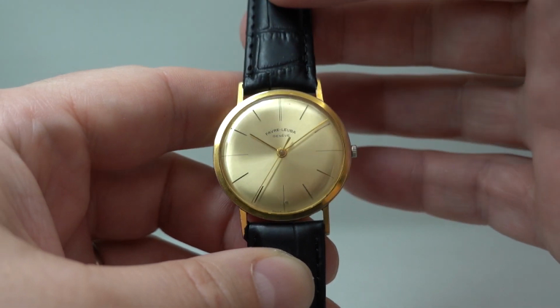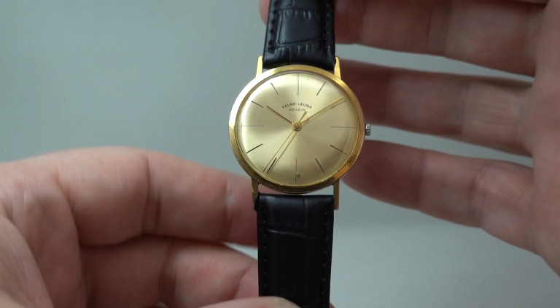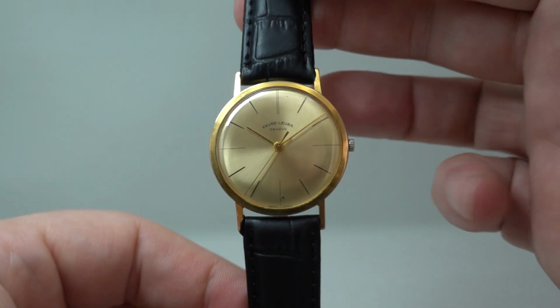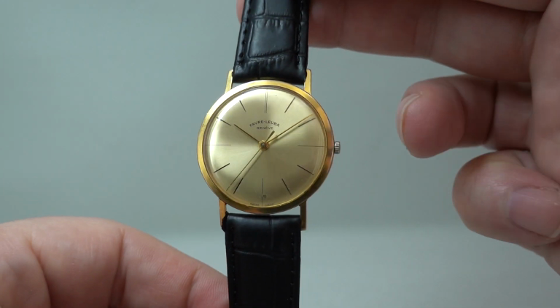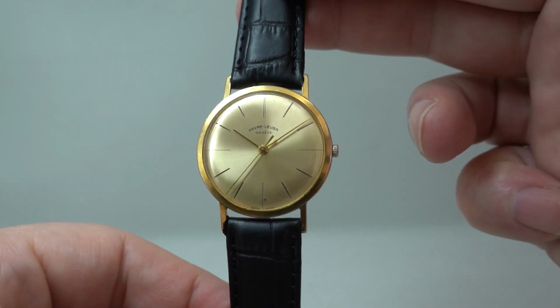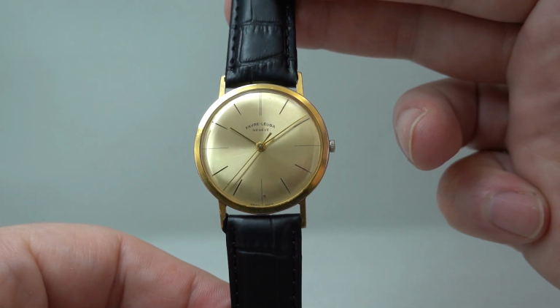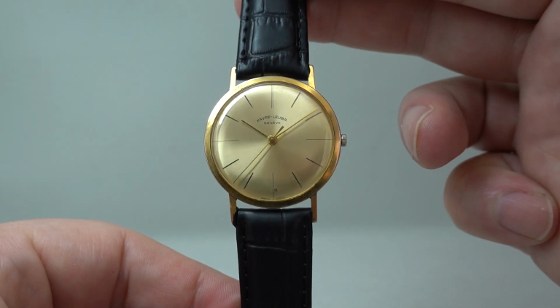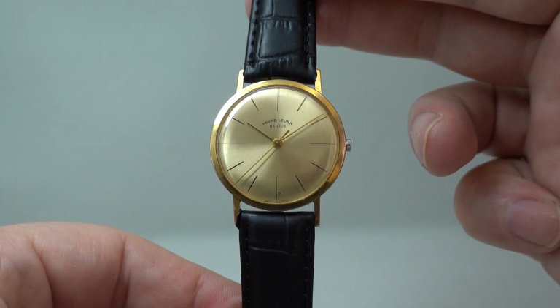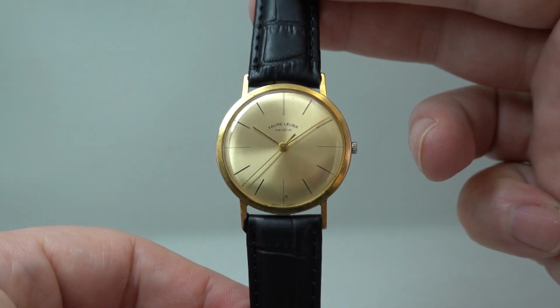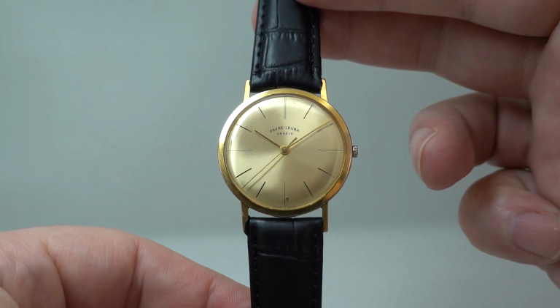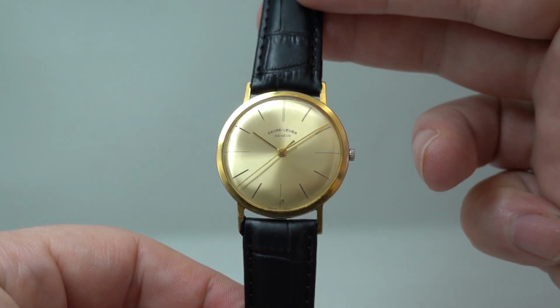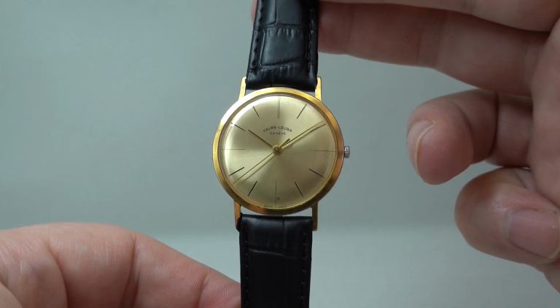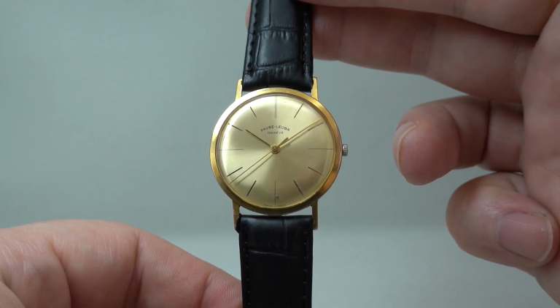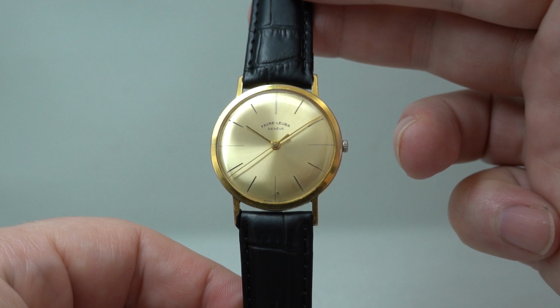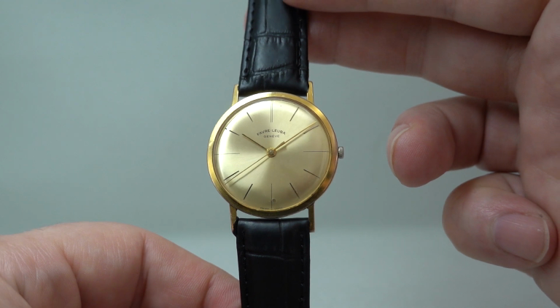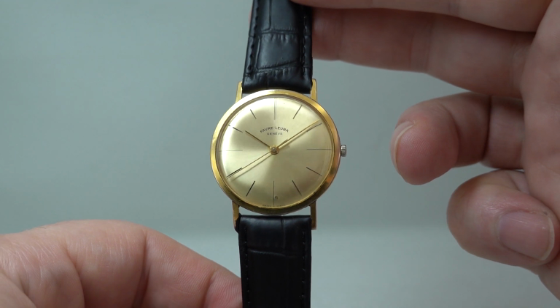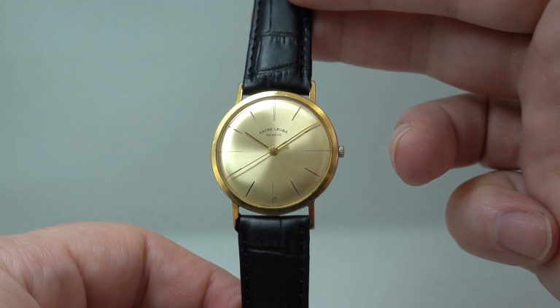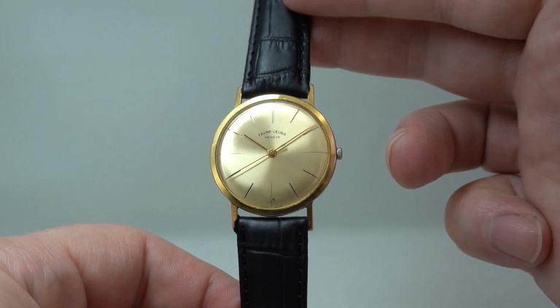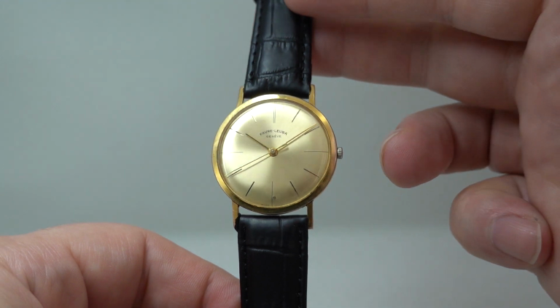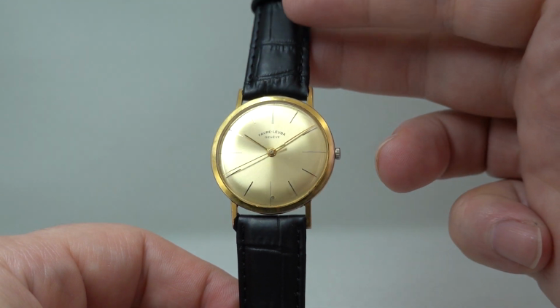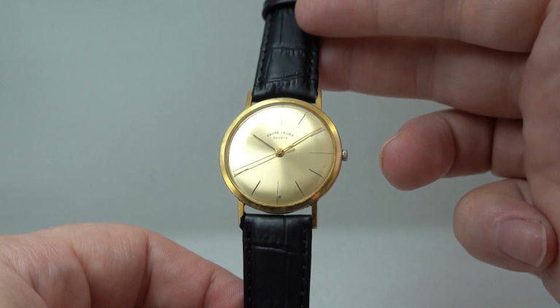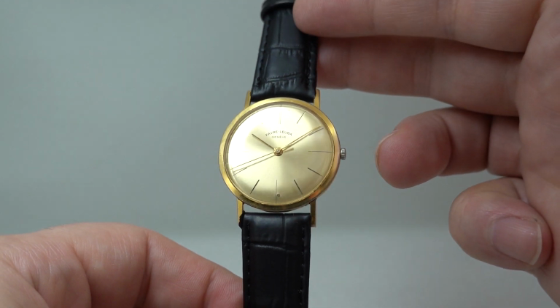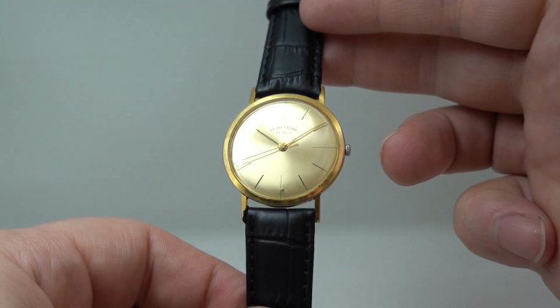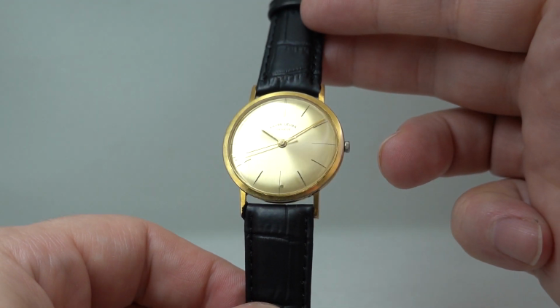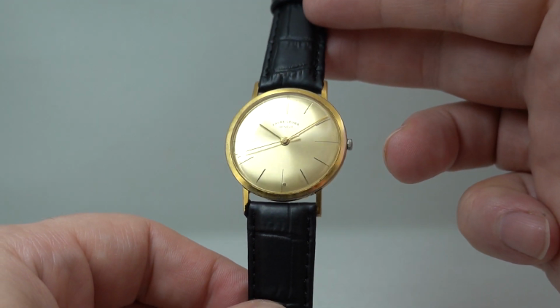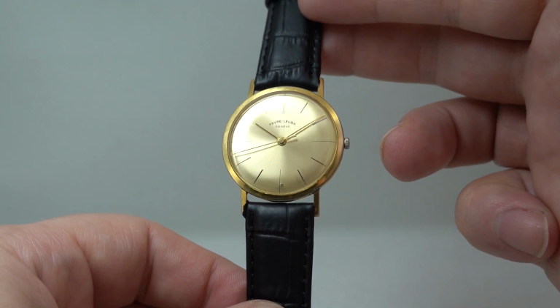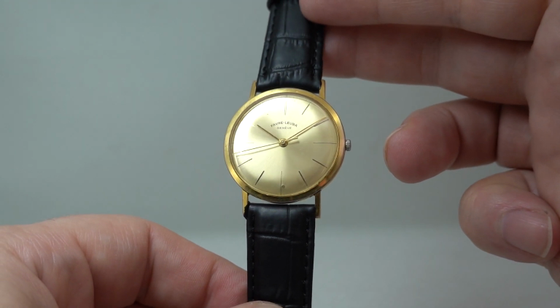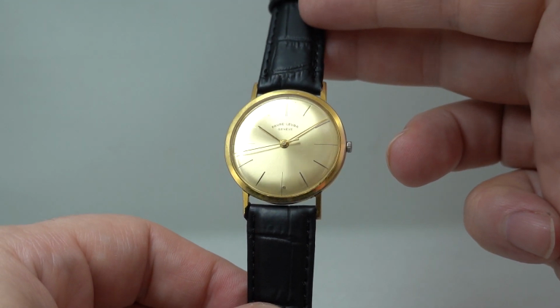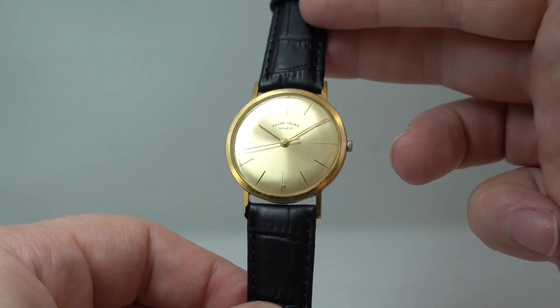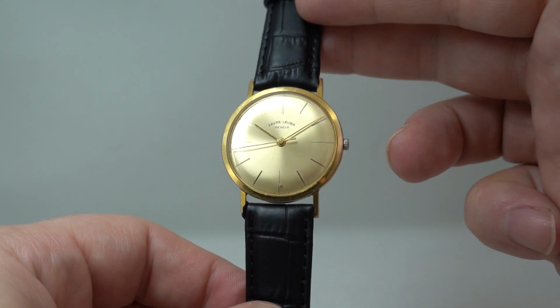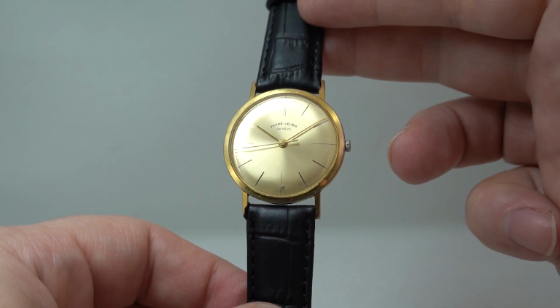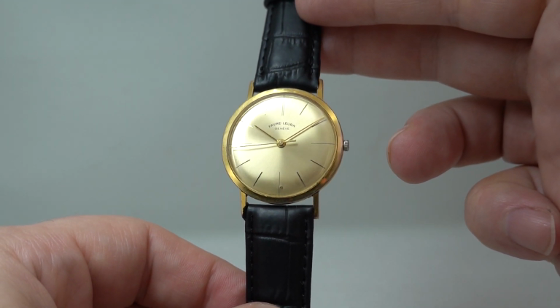Hello watch fans! Birth Year Watches here, and this time for you we have a circa 1963 Feva Louvre men's dress watch.